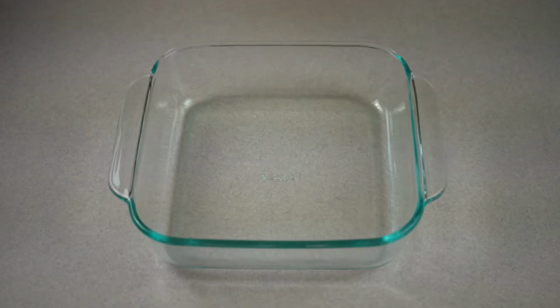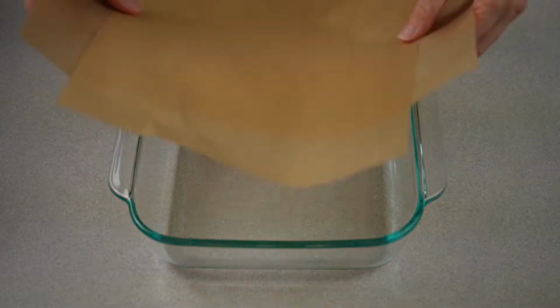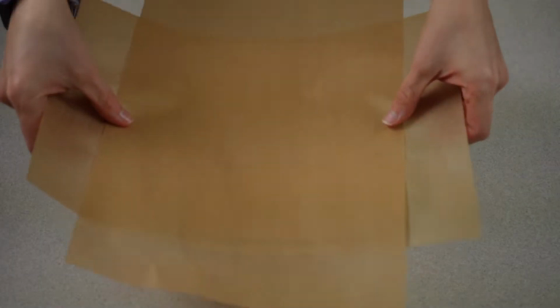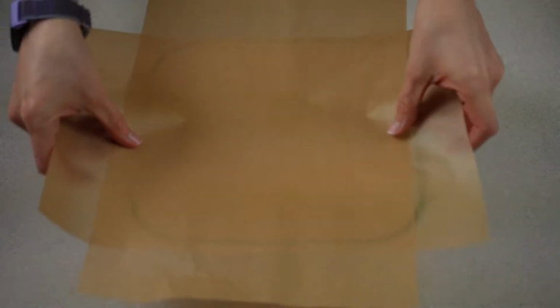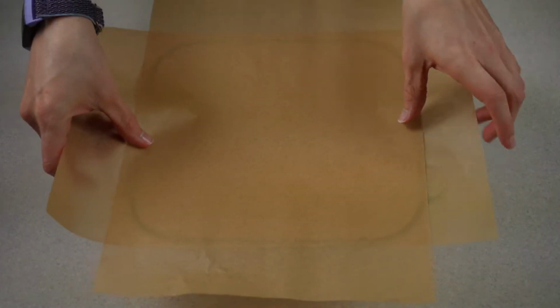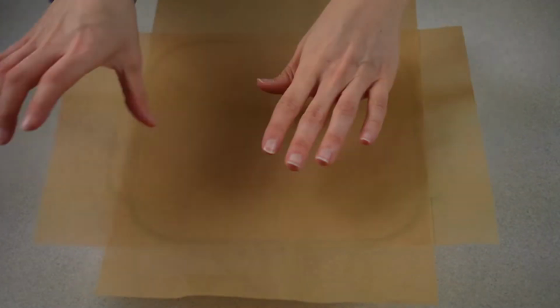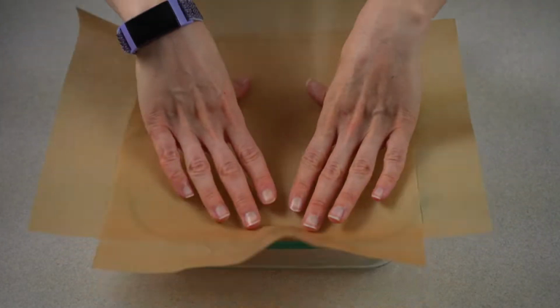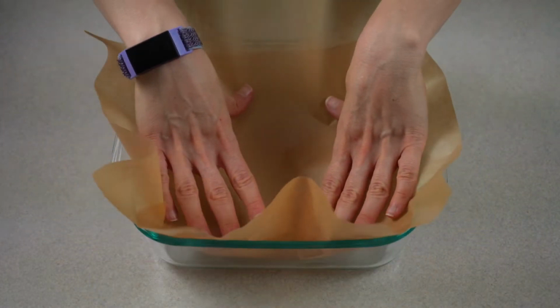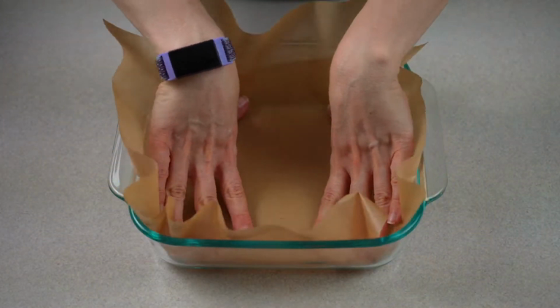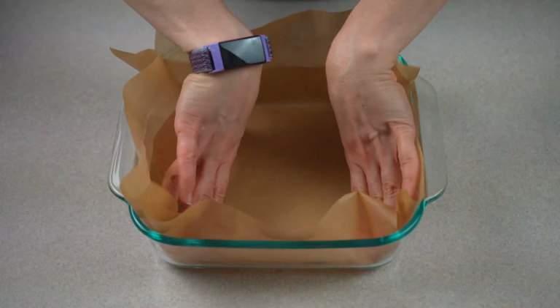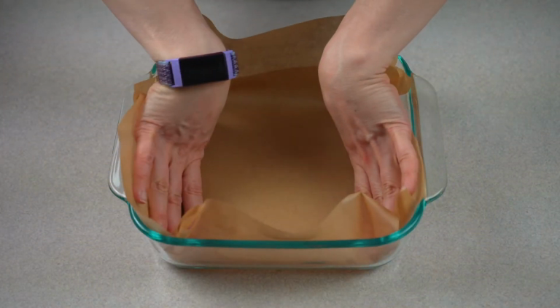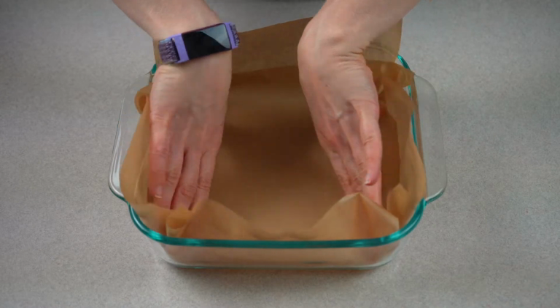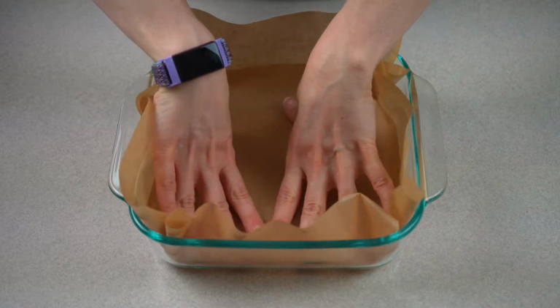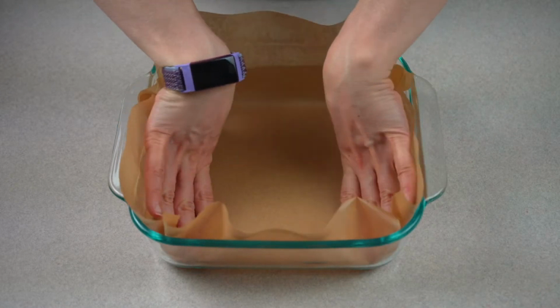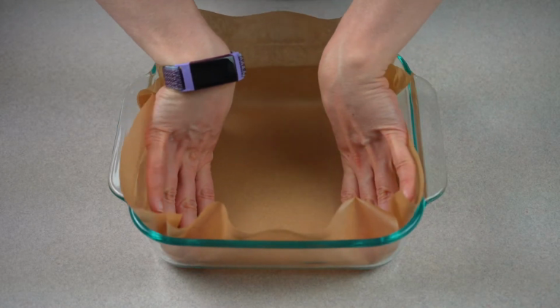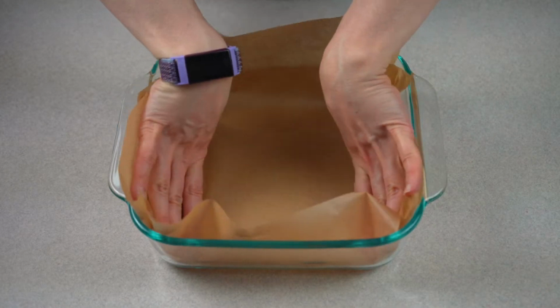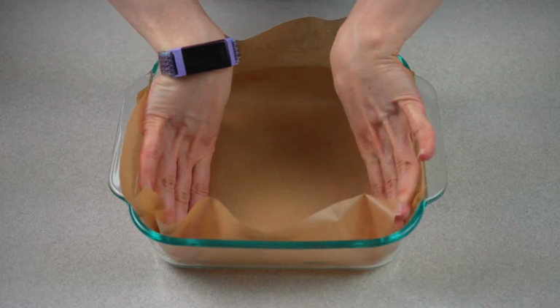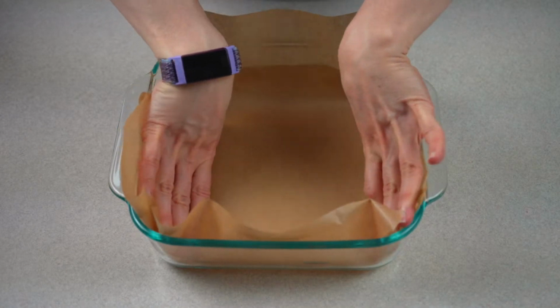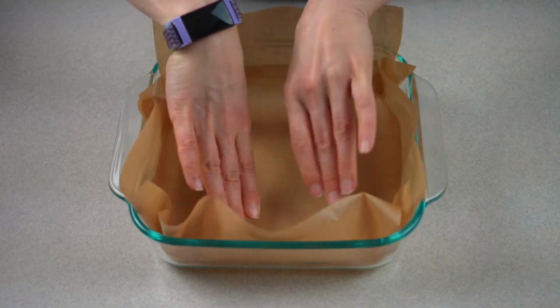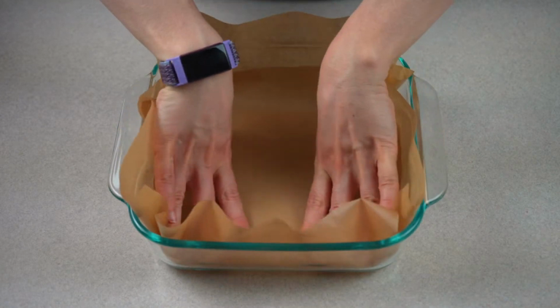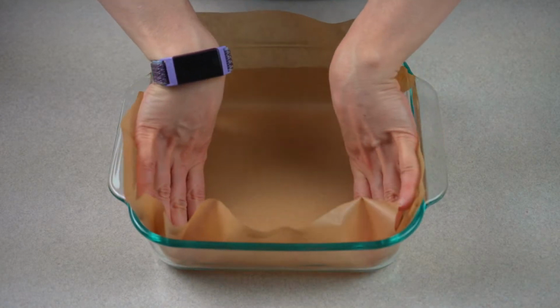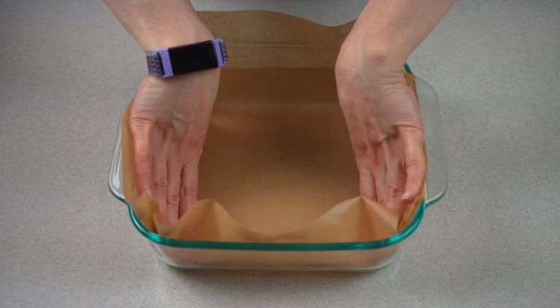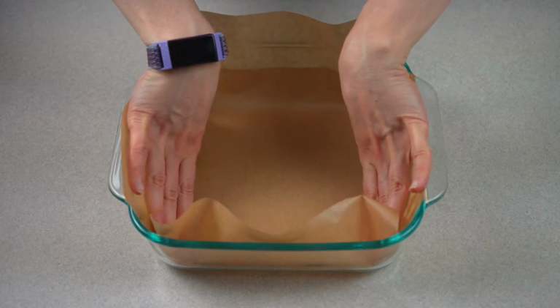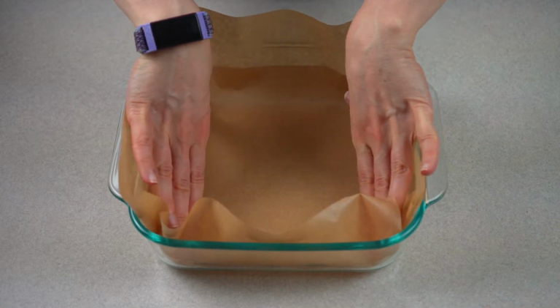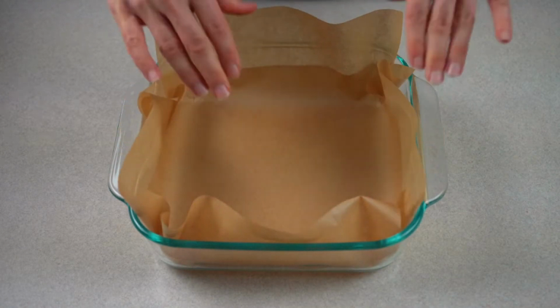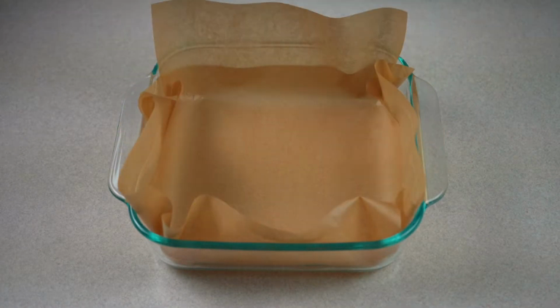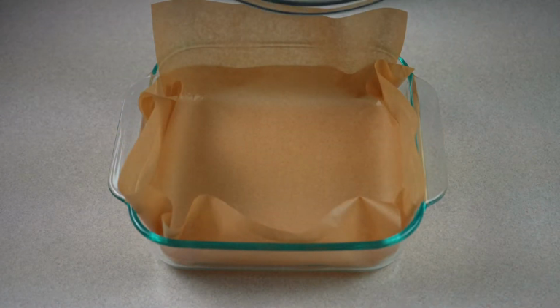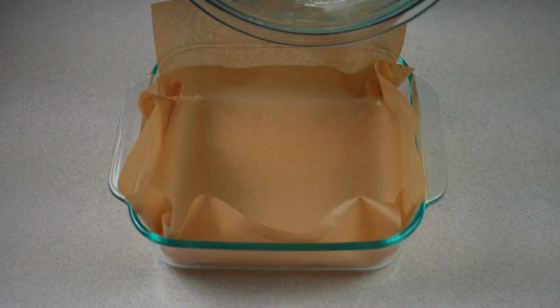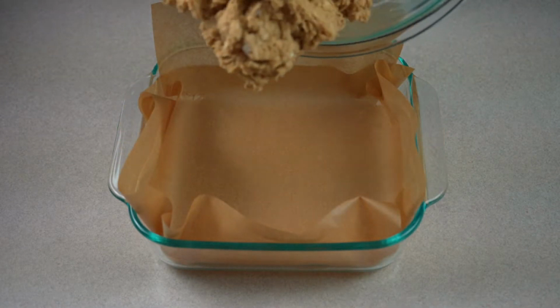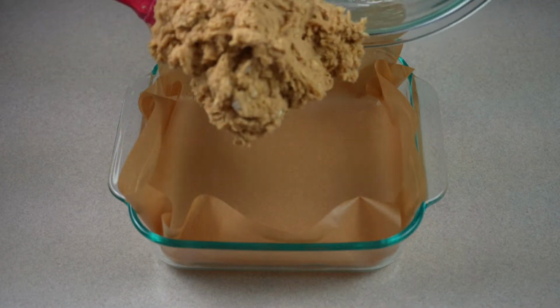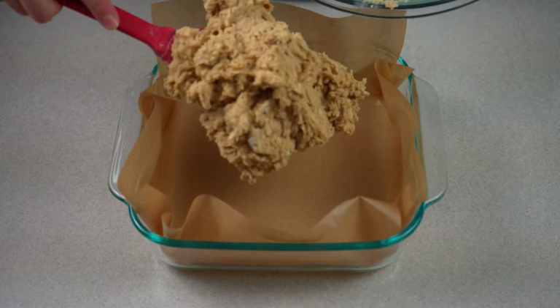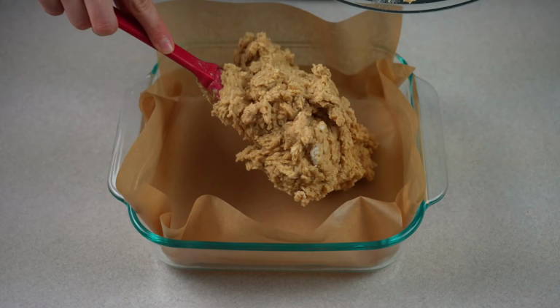Next, line an eight by eight baking dish with parchment paper. This will make it easy to remove the bars at the end for cutting them.